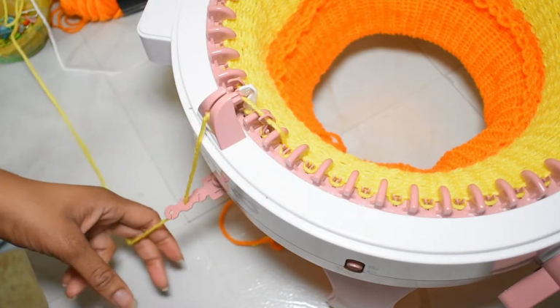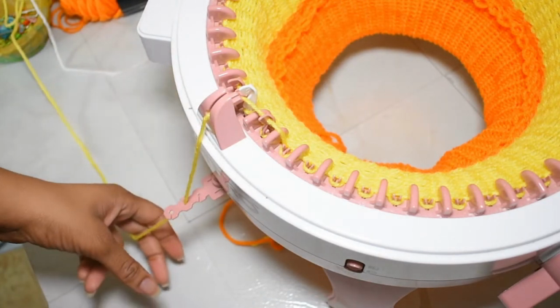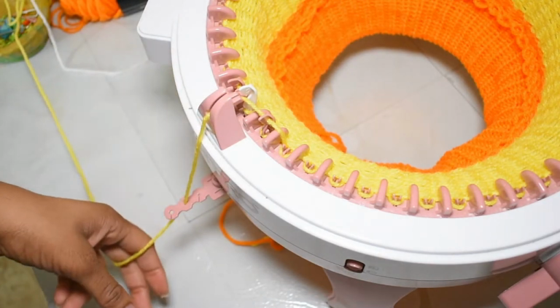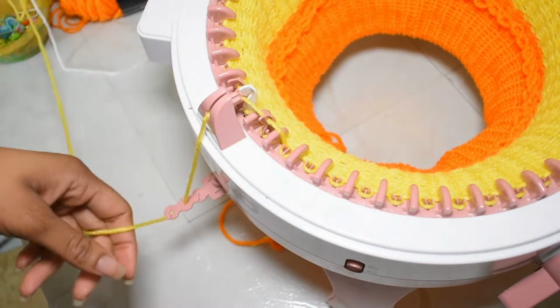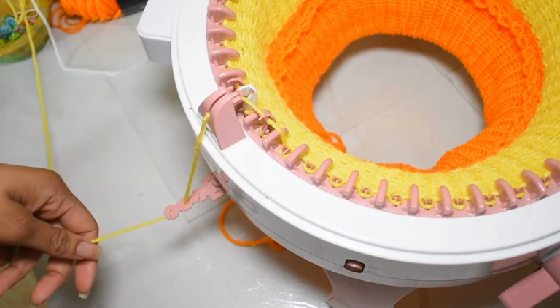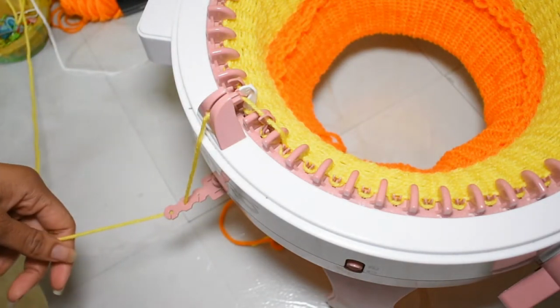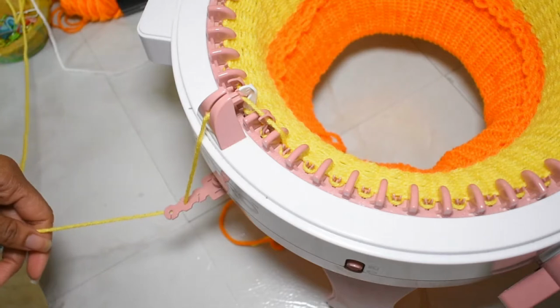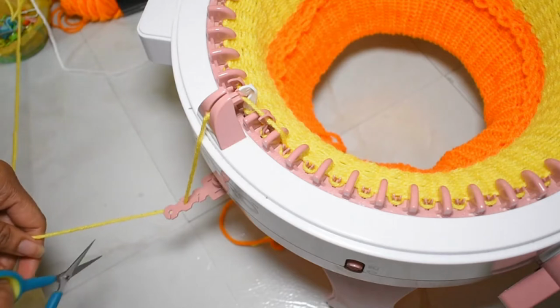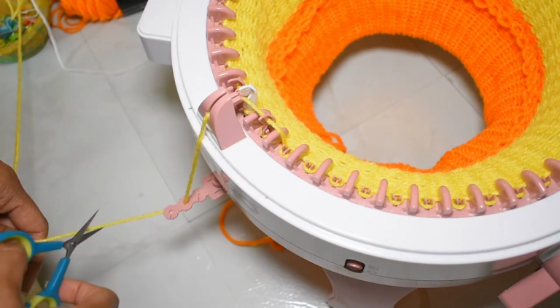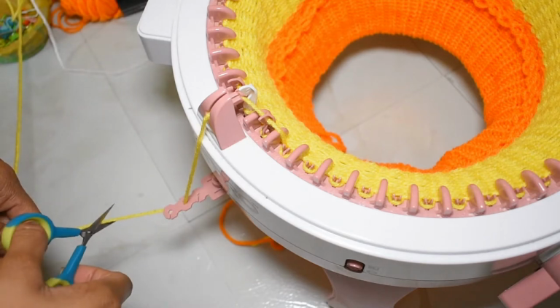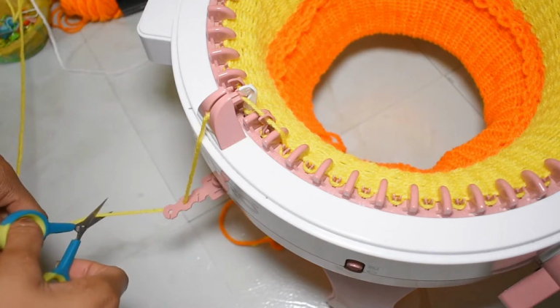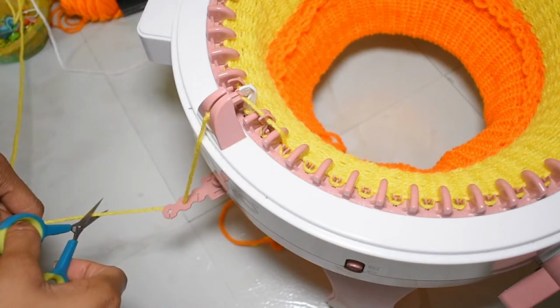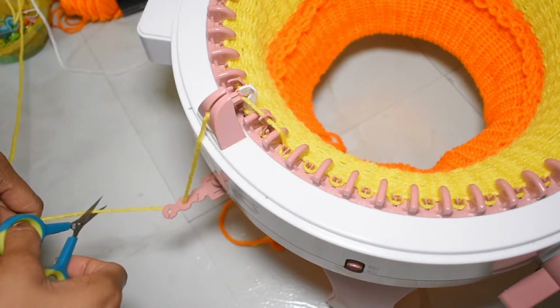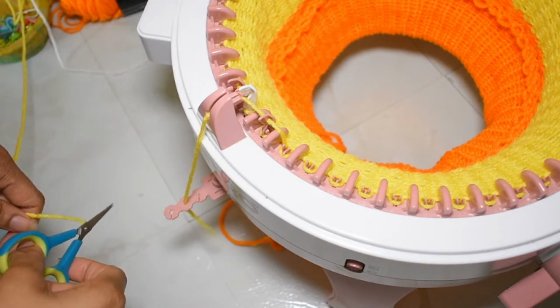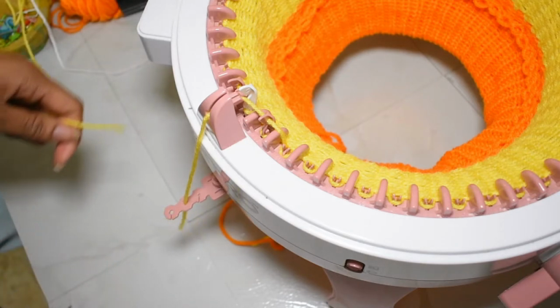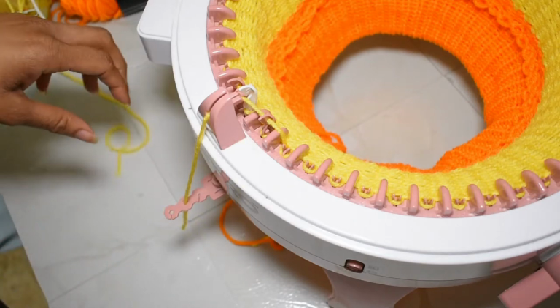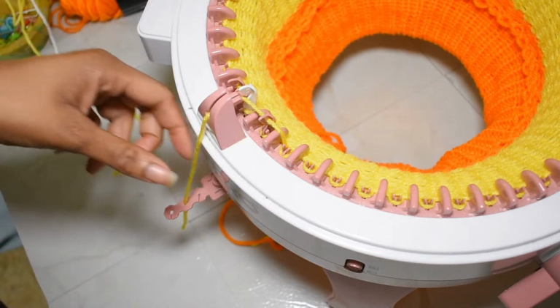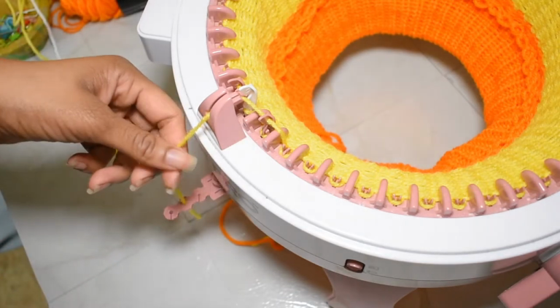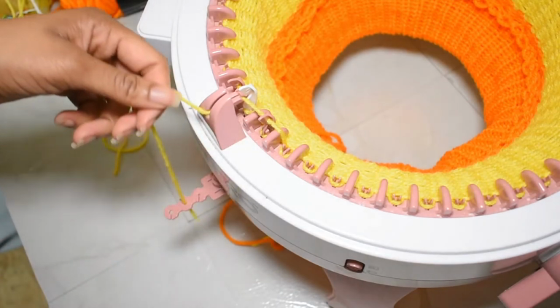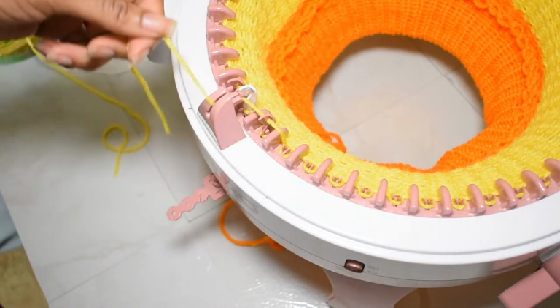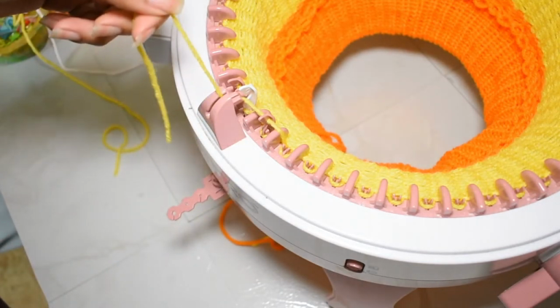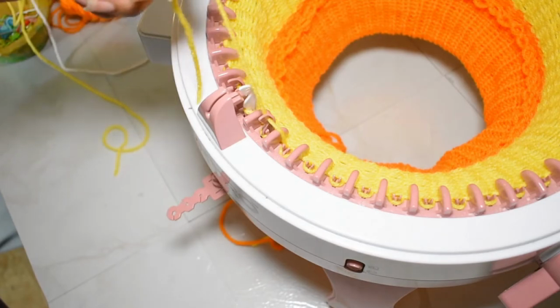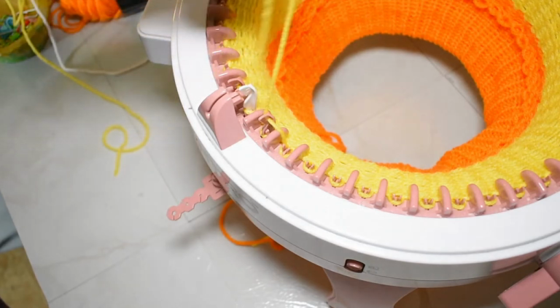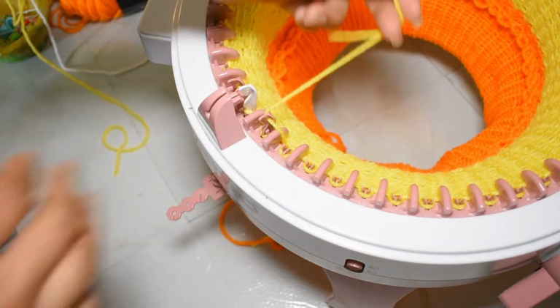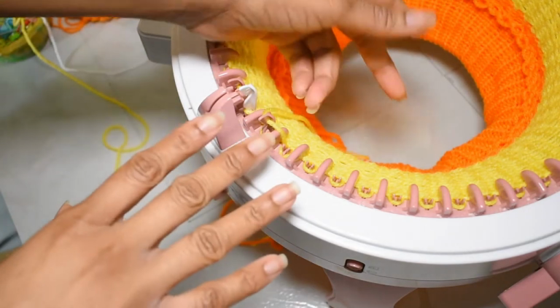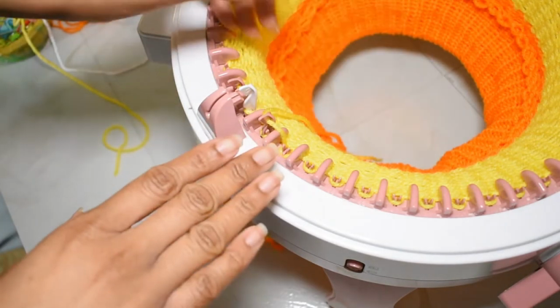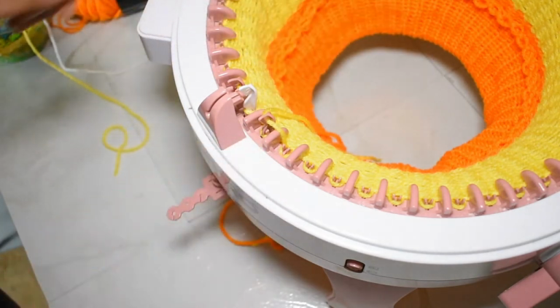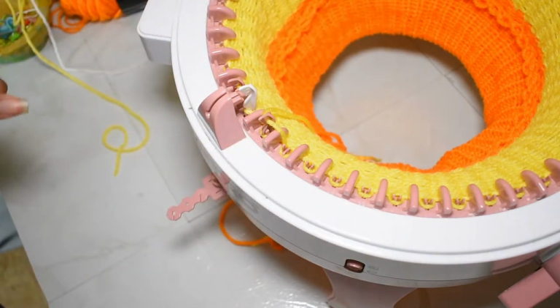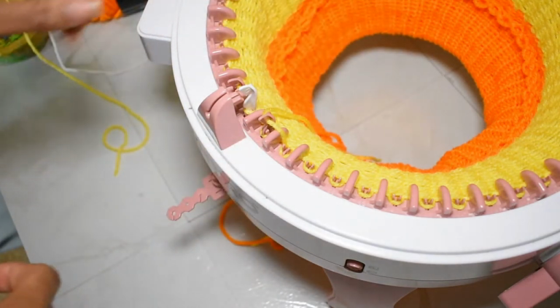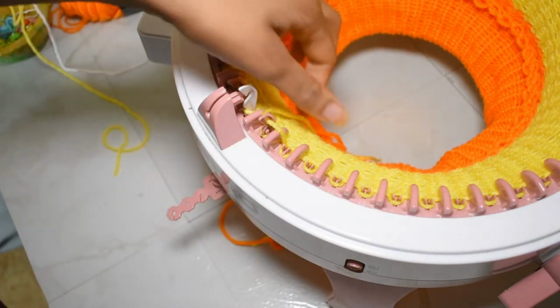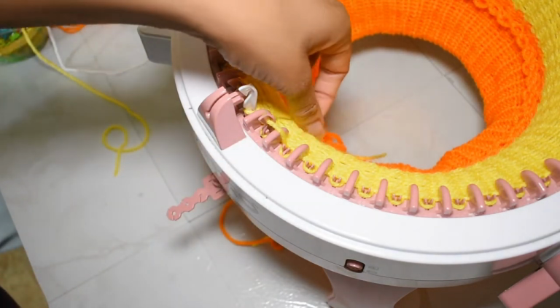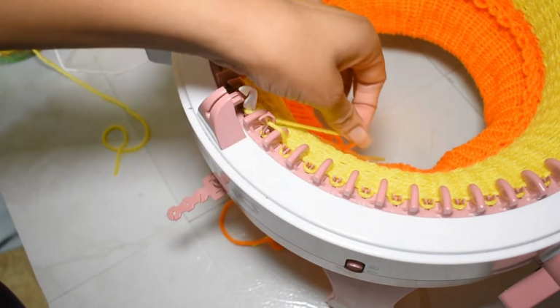Go ahead and snip the yarn. You want to give it a decent length so you have enough yarn to tie it. I leave mine a little extra long because I have long nails and tying things with long nails is a difficult life.